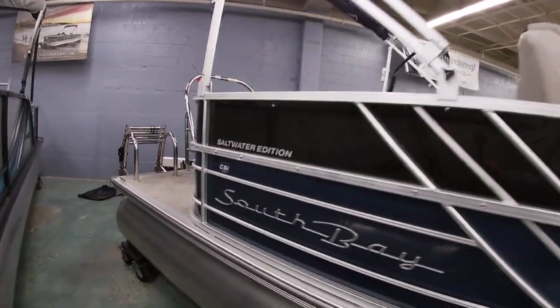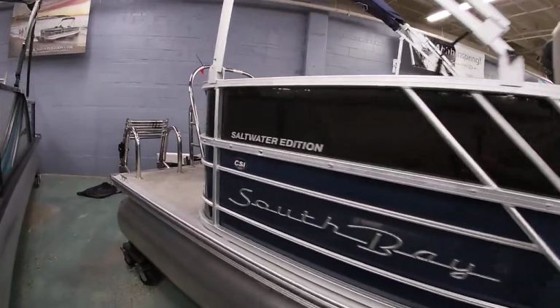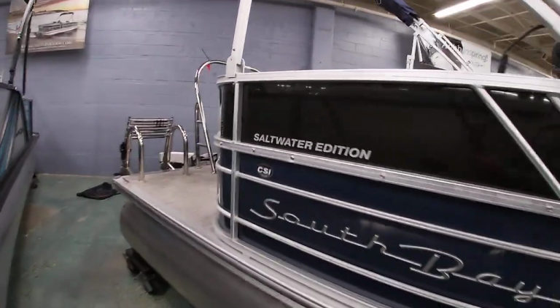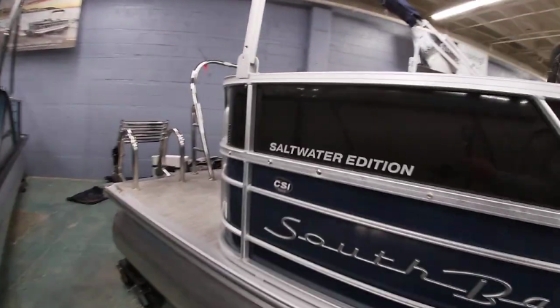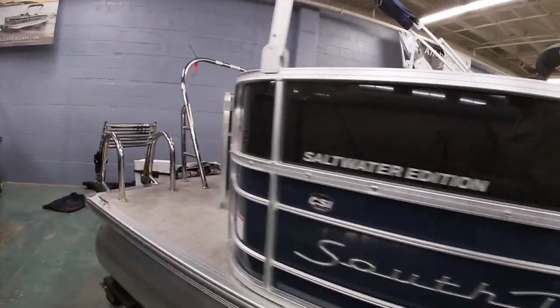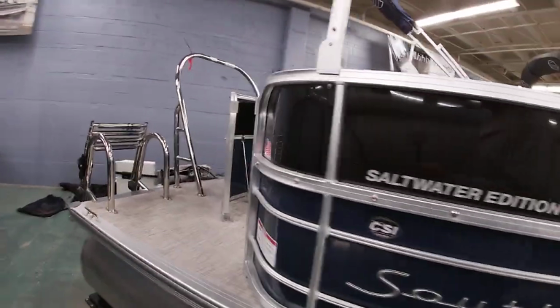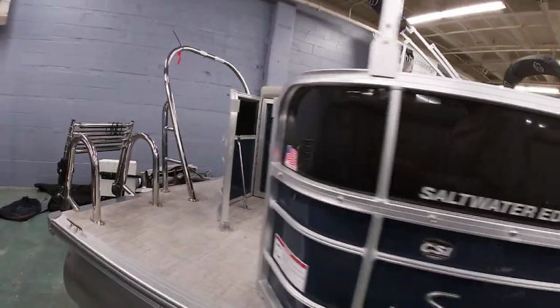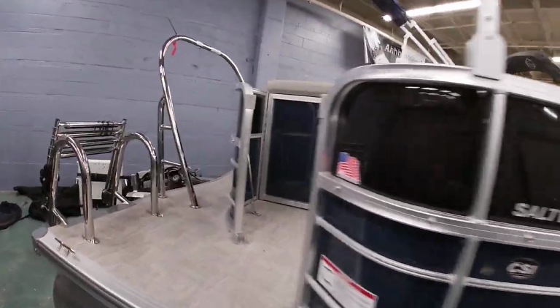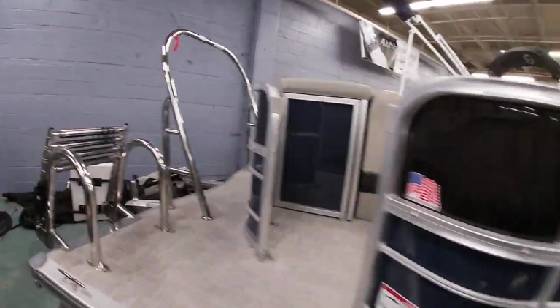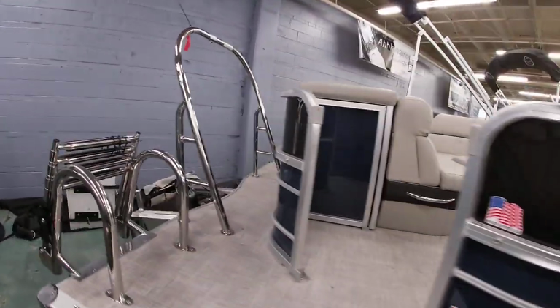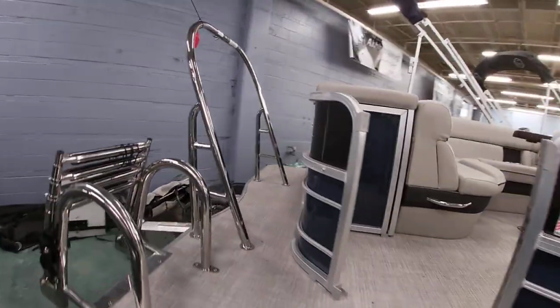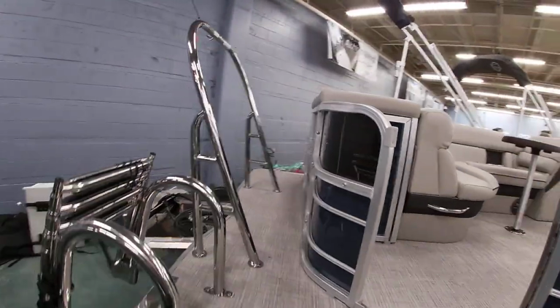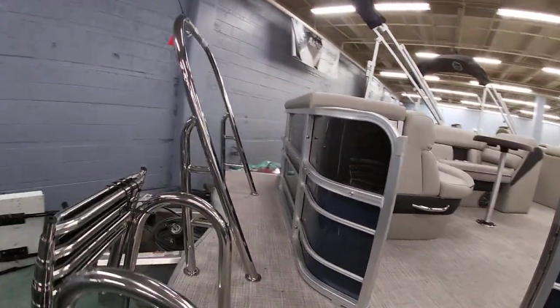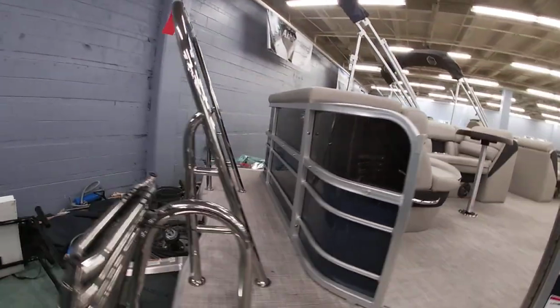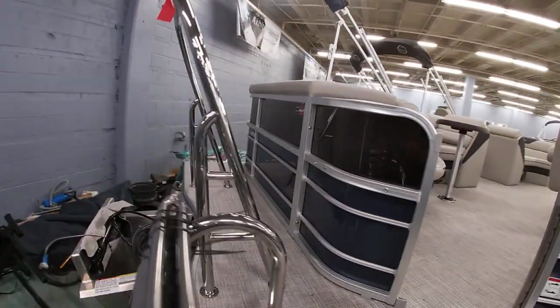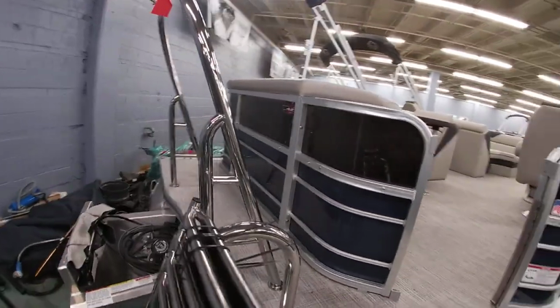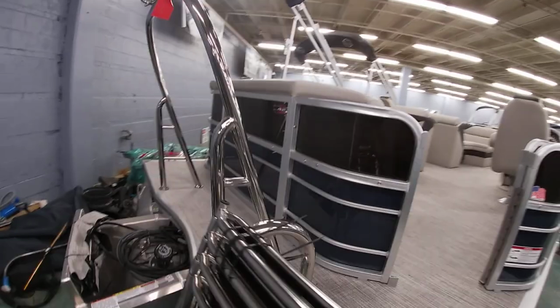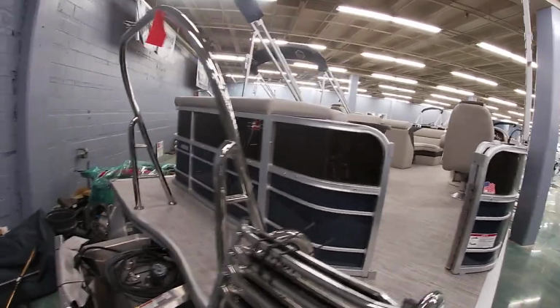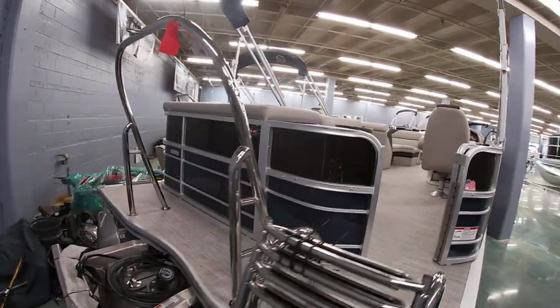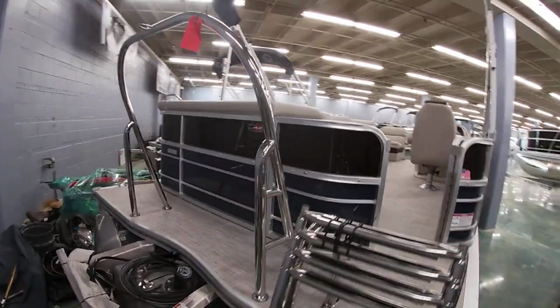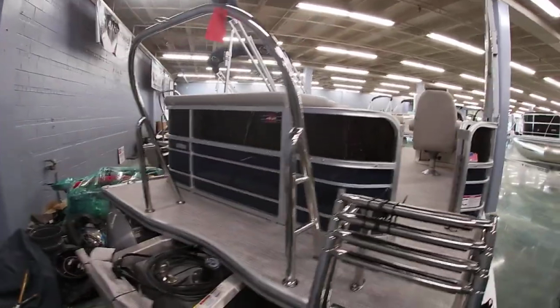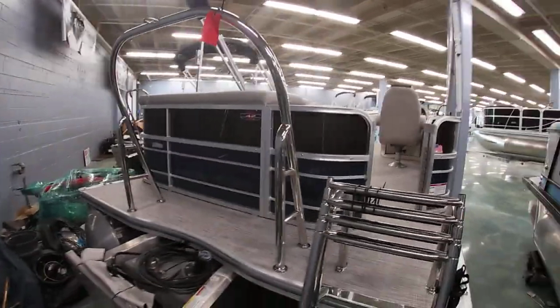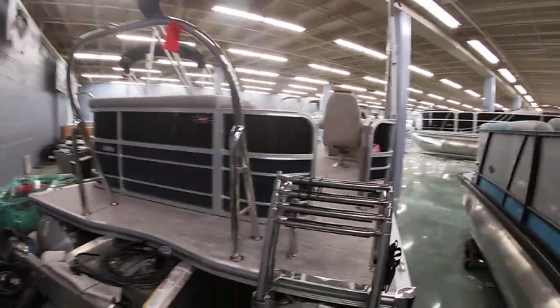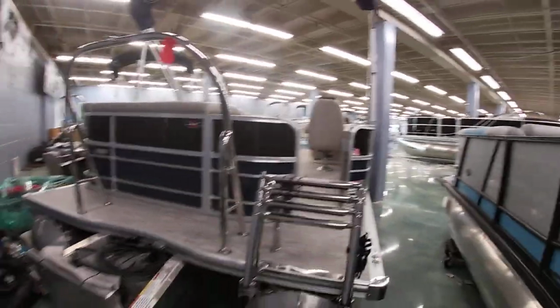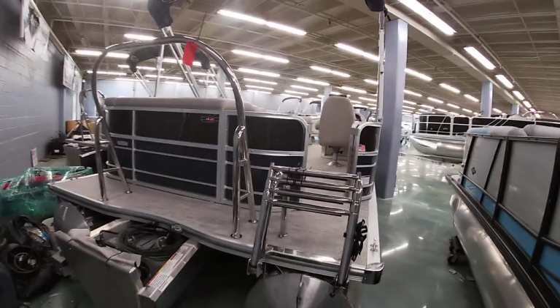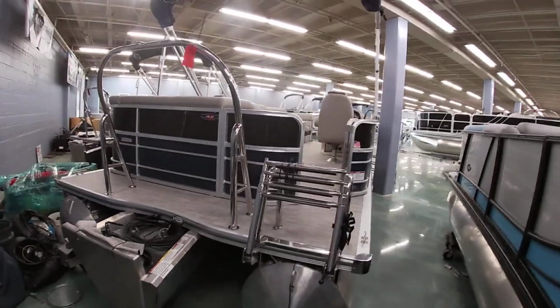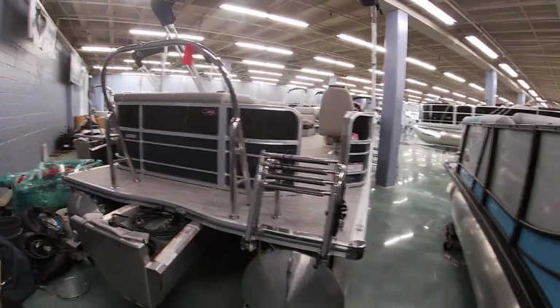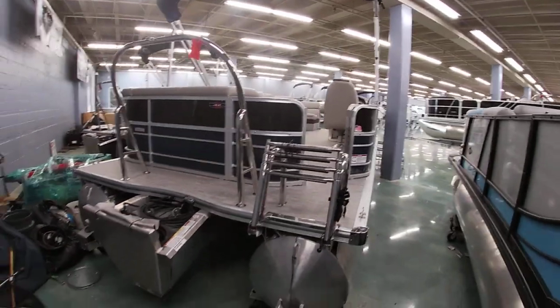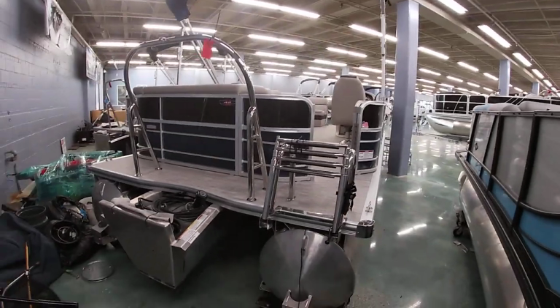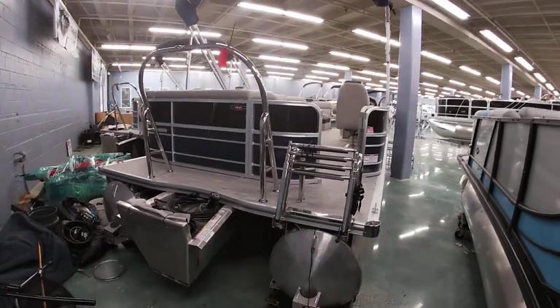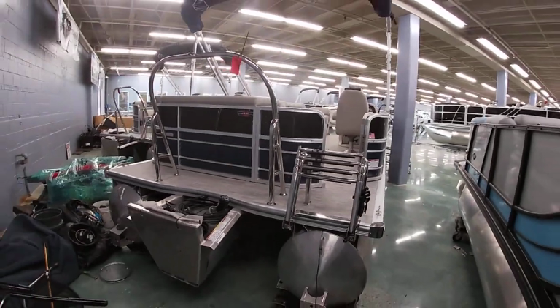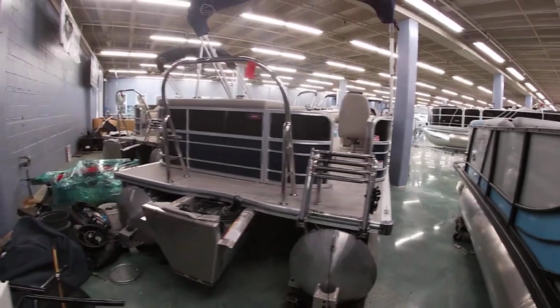Let me show you a little look at the outside of the boat. Nice stainless steel ski tail bar. All these South Bay models have a nice four-step boarding ladder.